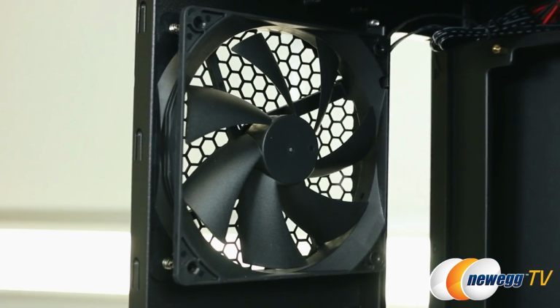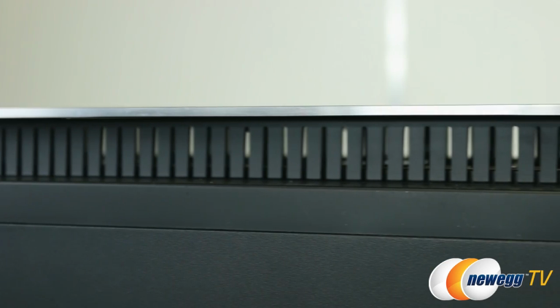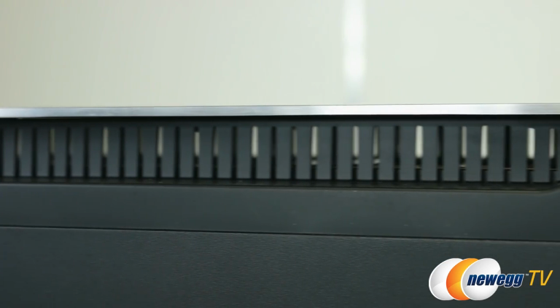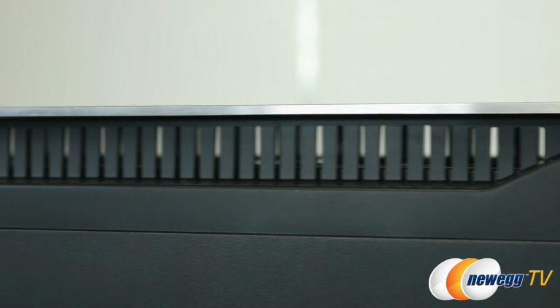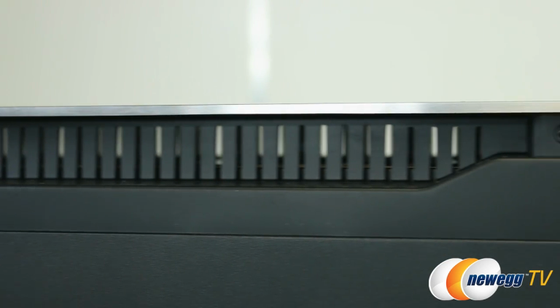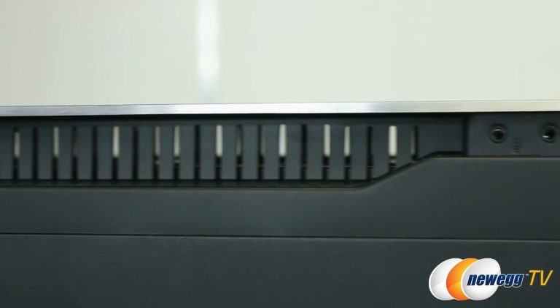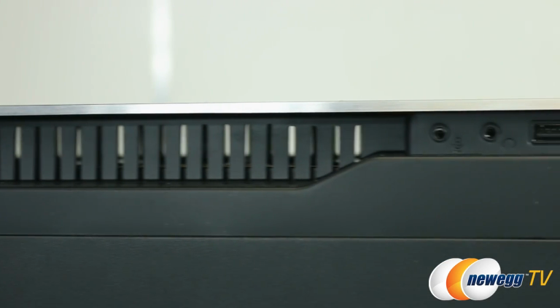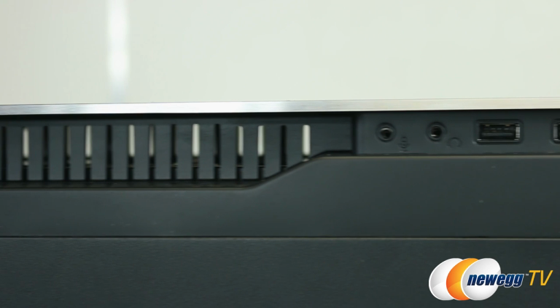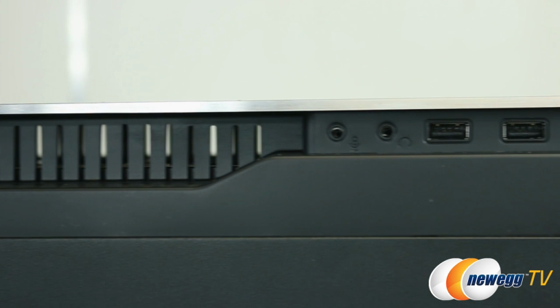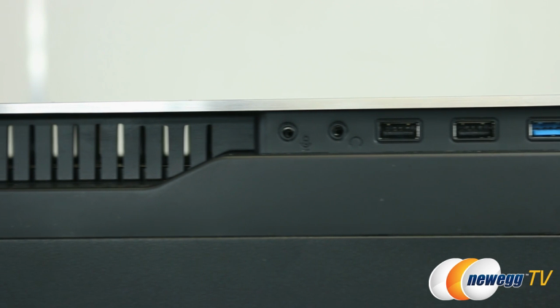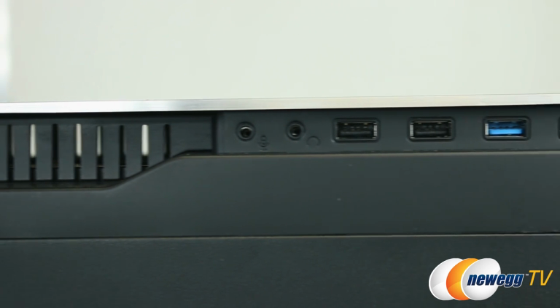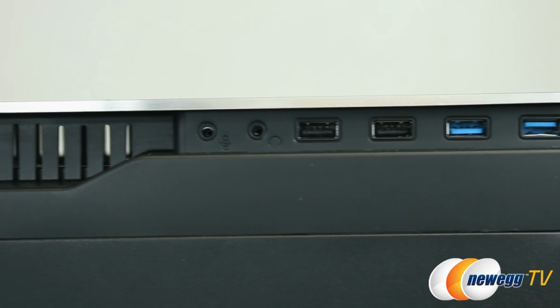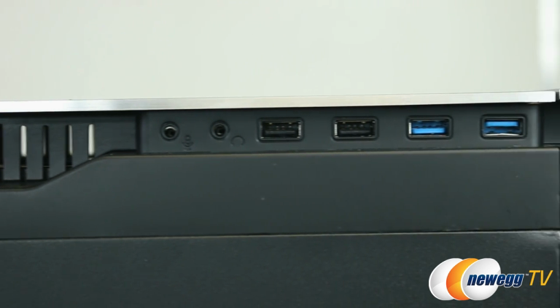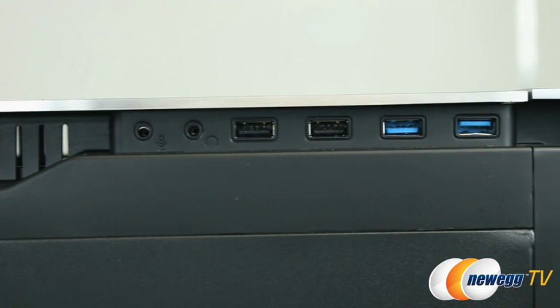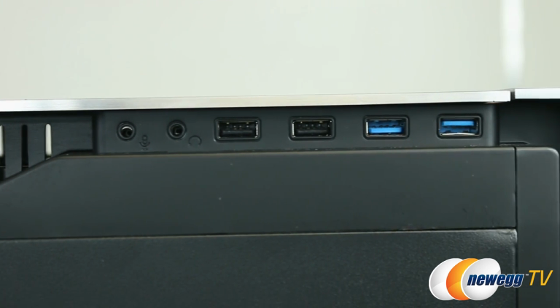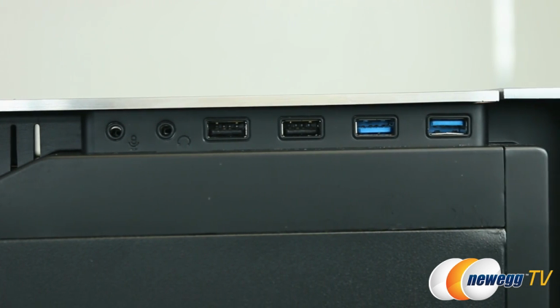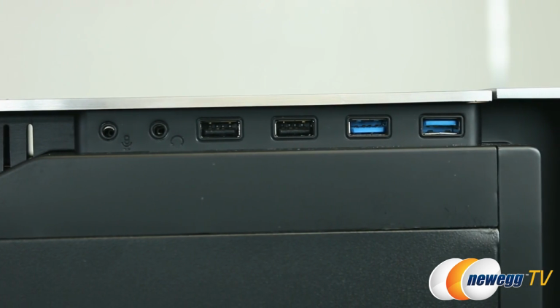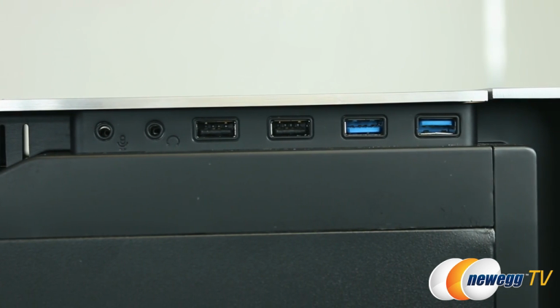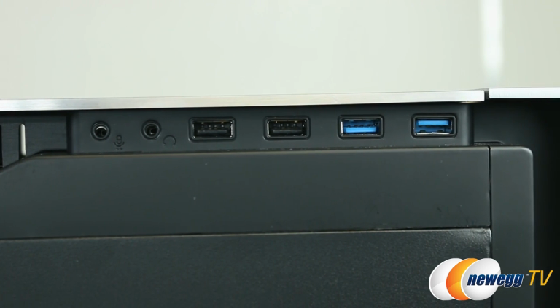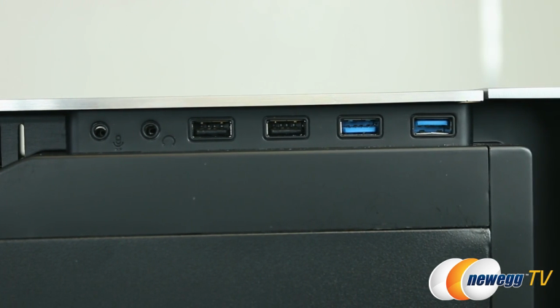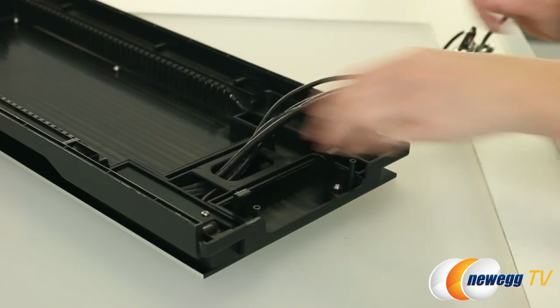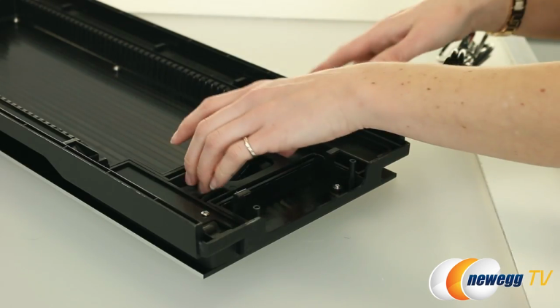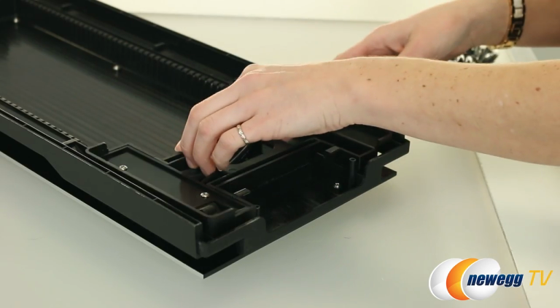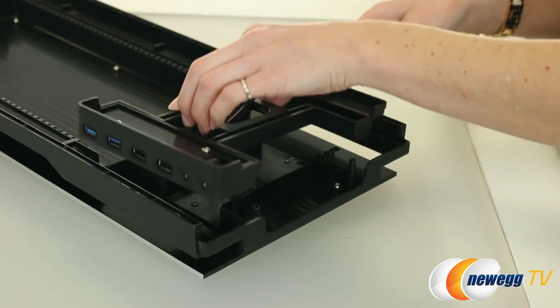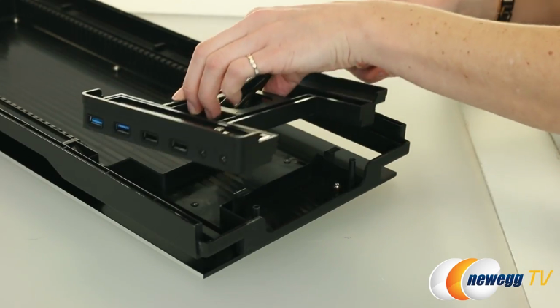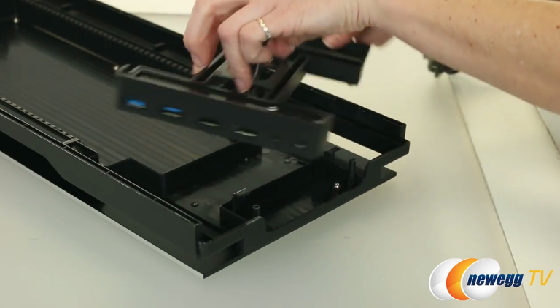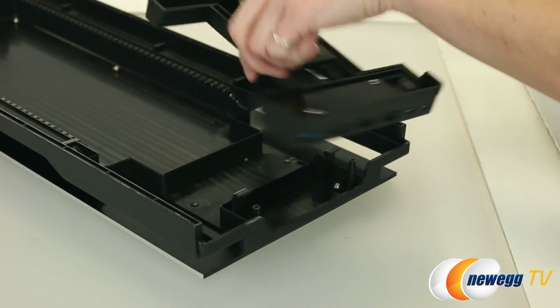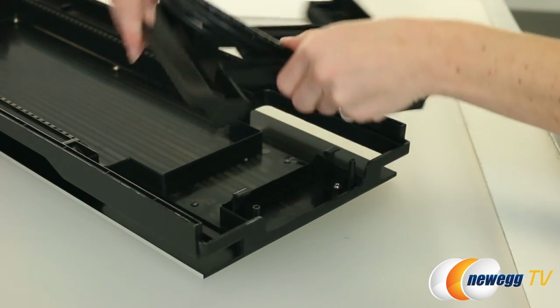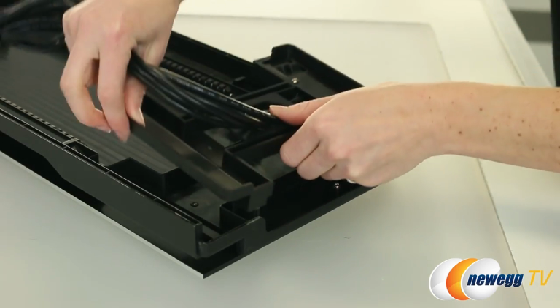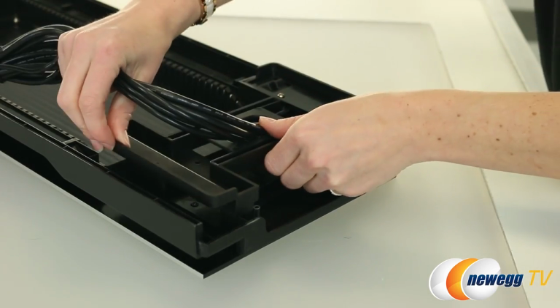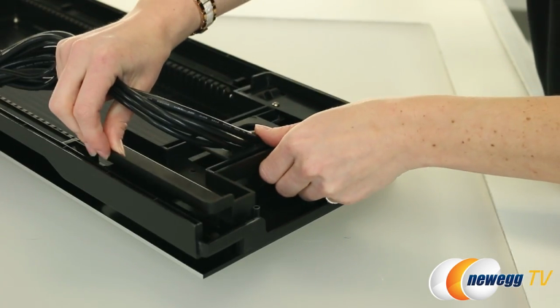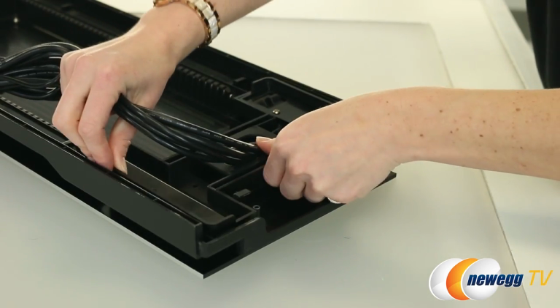Along the top of the case there is an I/O panel that contains two USB 3.0 ports, two USB 2.0 ports, and an audio in and out. The entire panel can be removed to the other side of the case so you aren't limited when placing your tower.